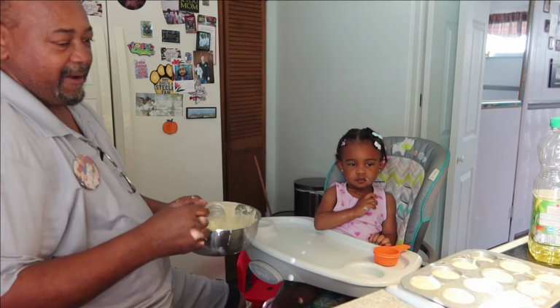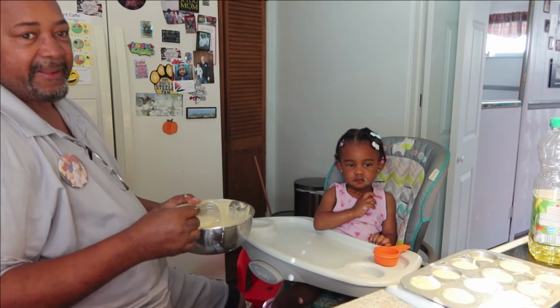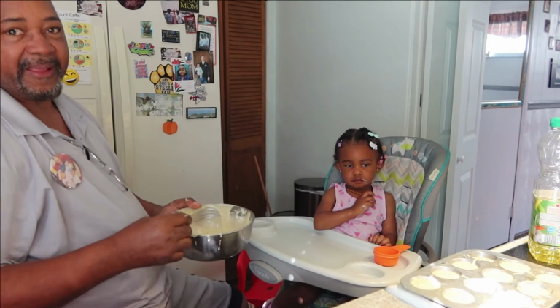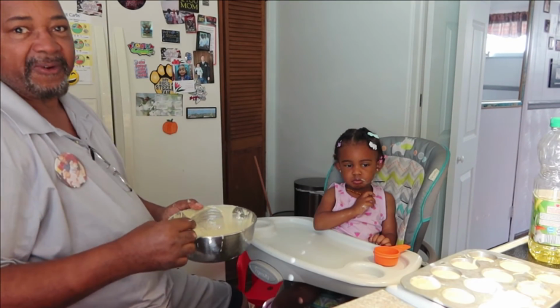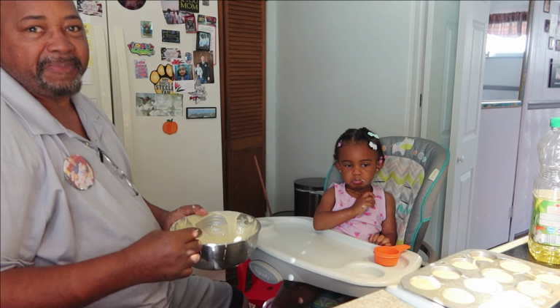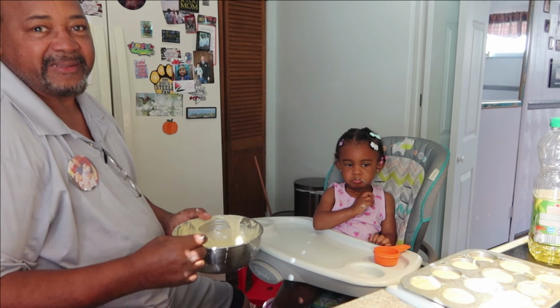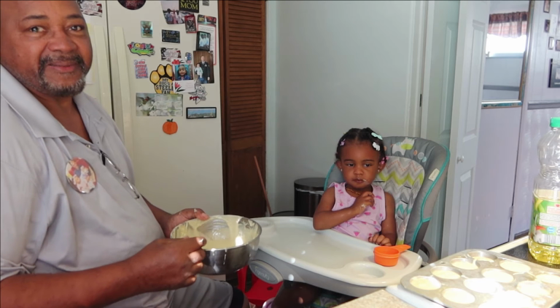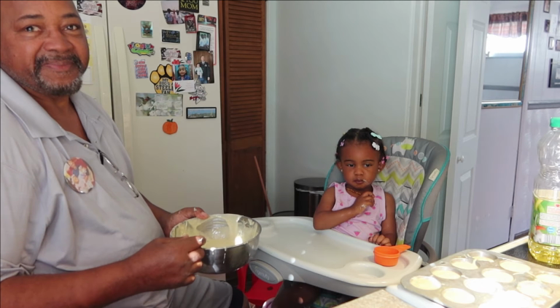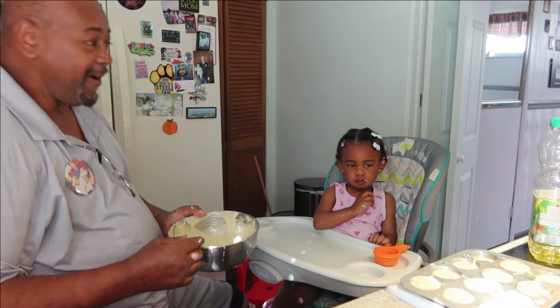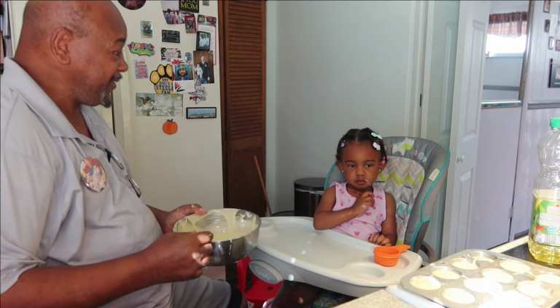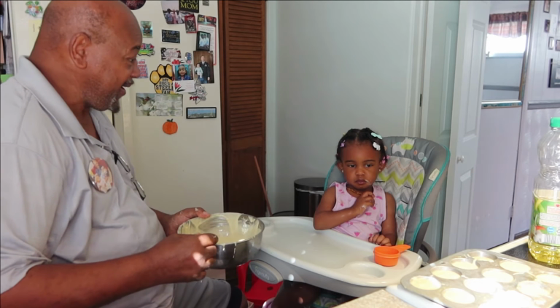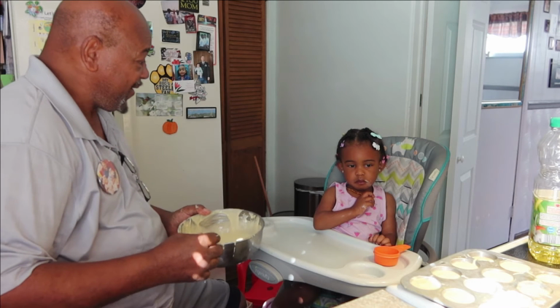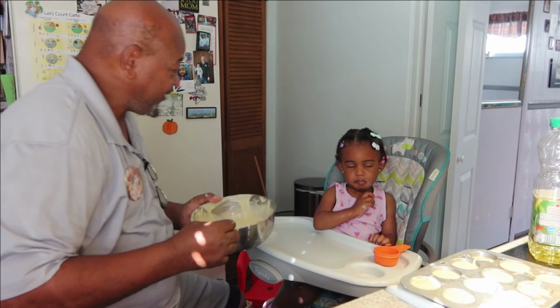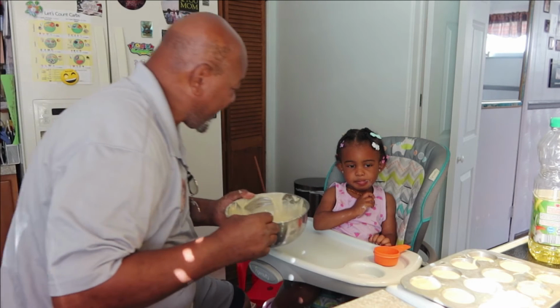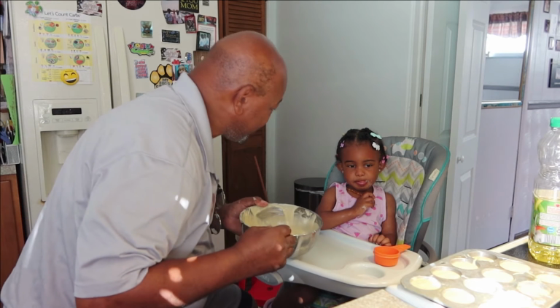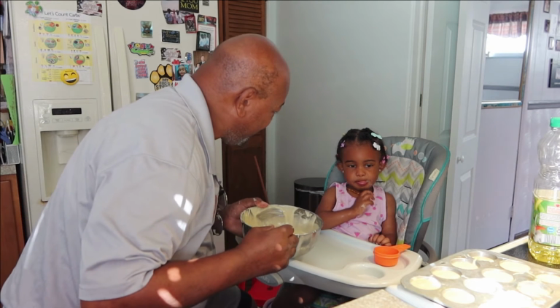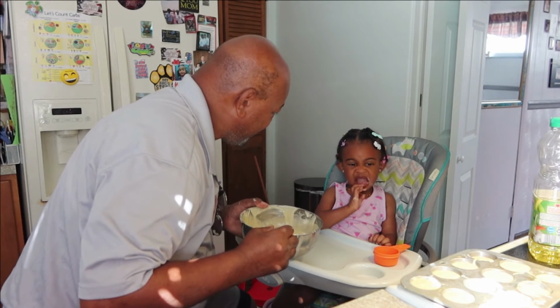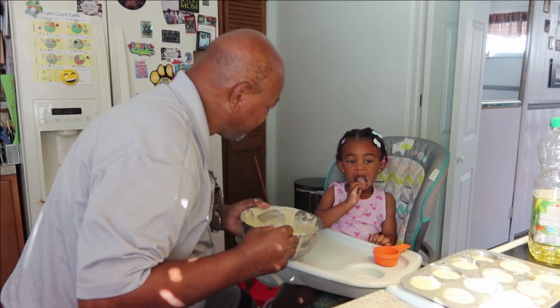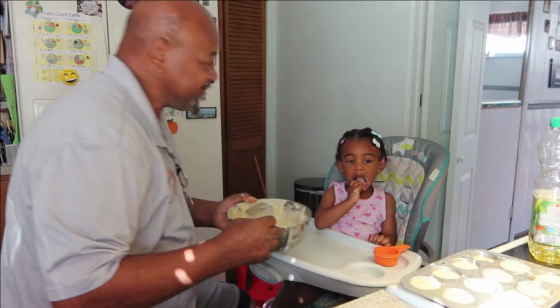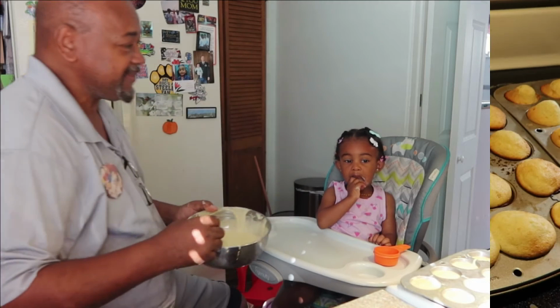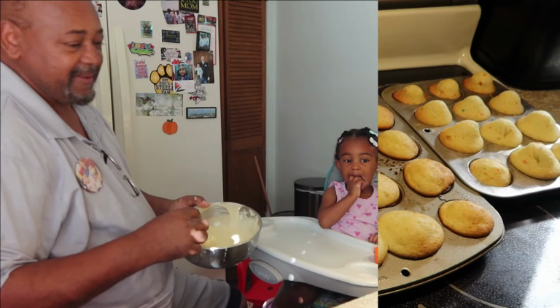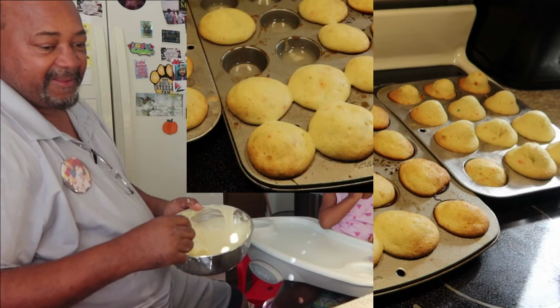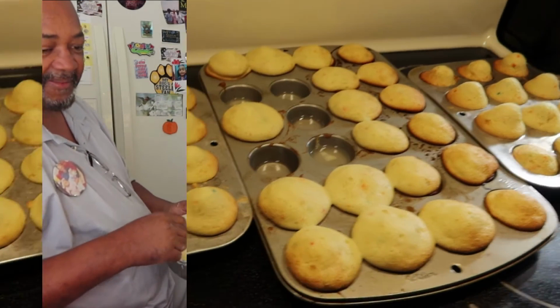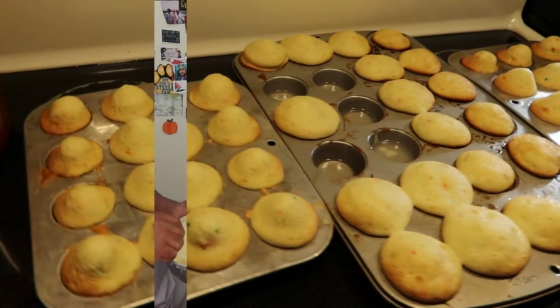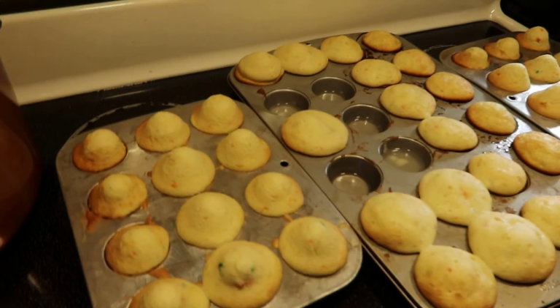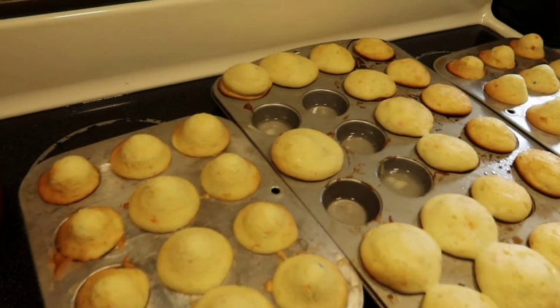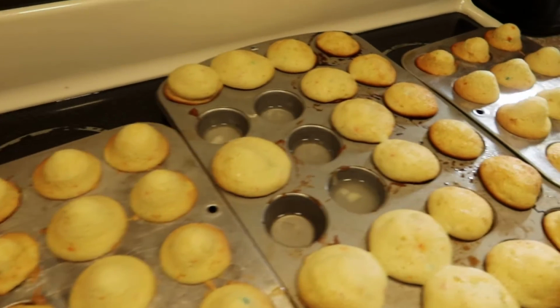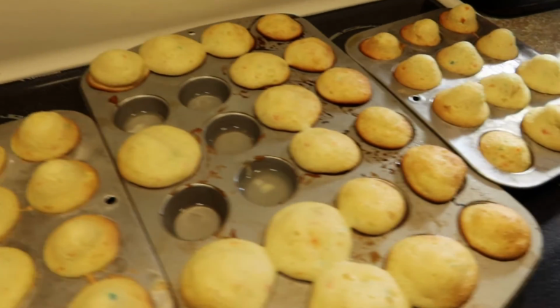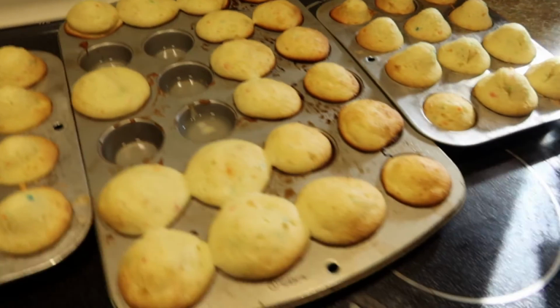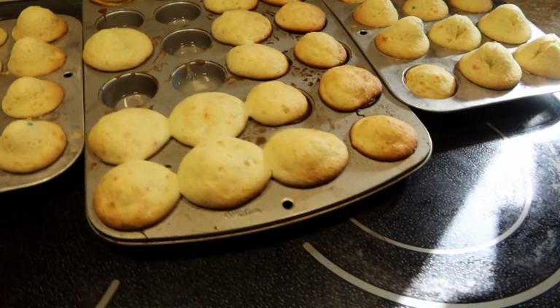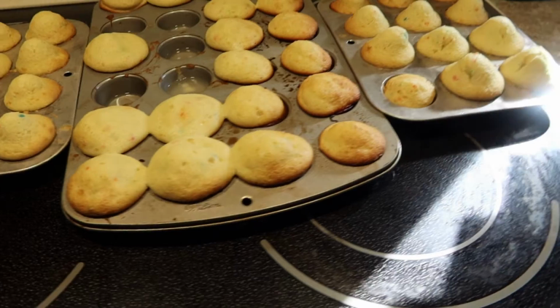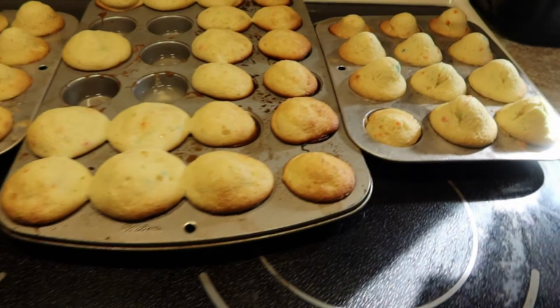Alright, this is the first batch — all done, the first batch, all done. Hey, Sophia and Pop Pop's Cupcakes.